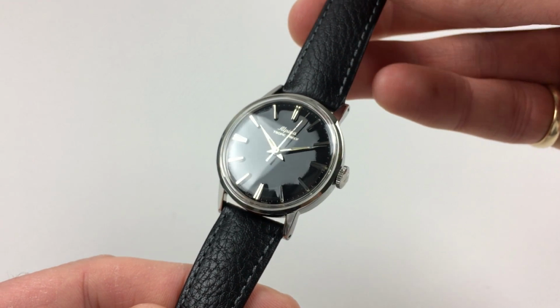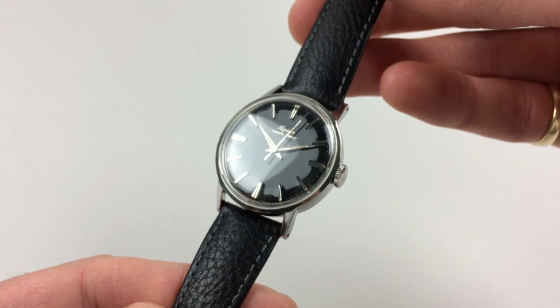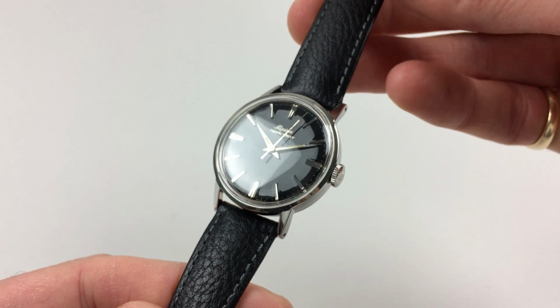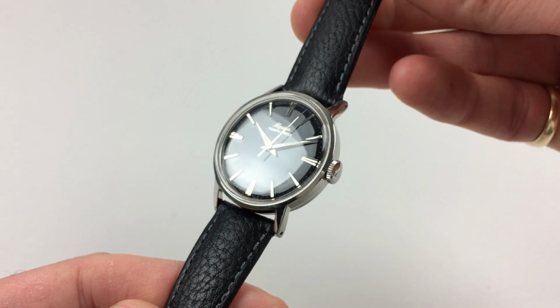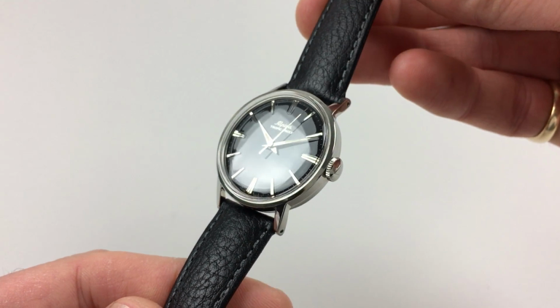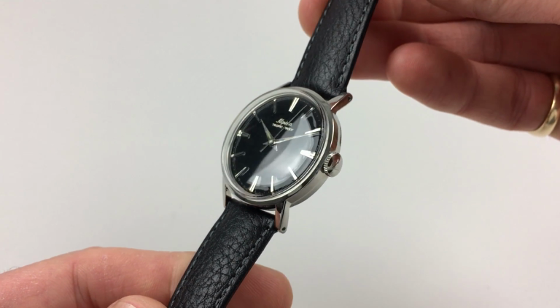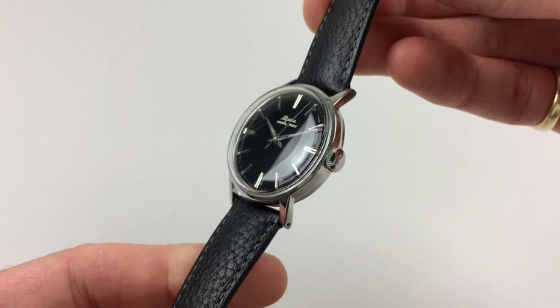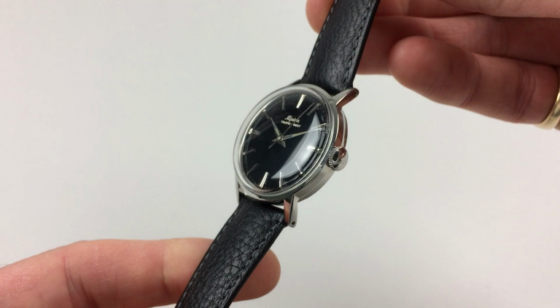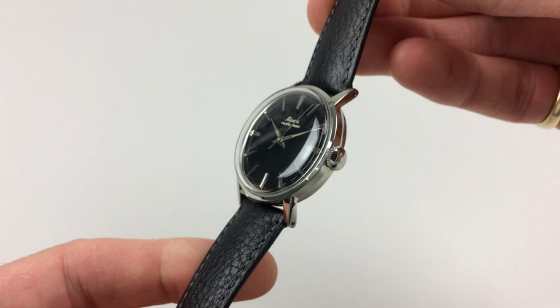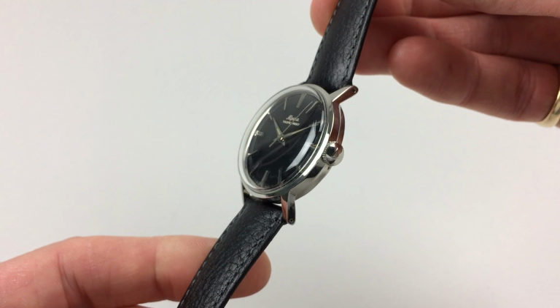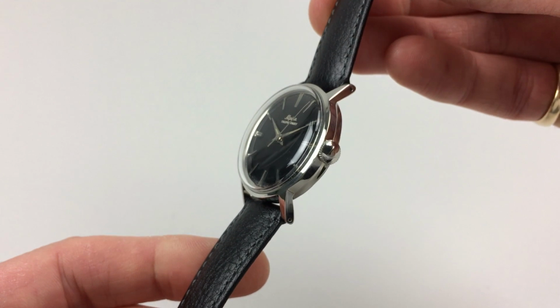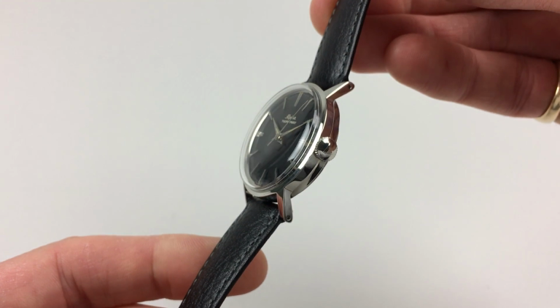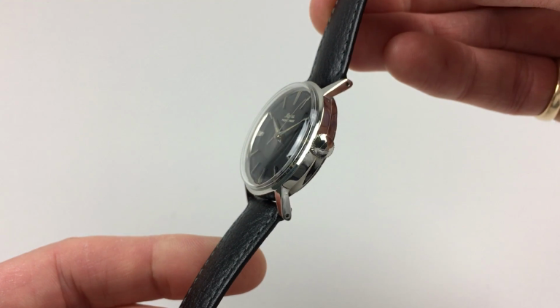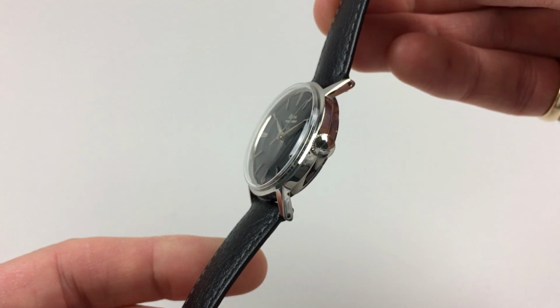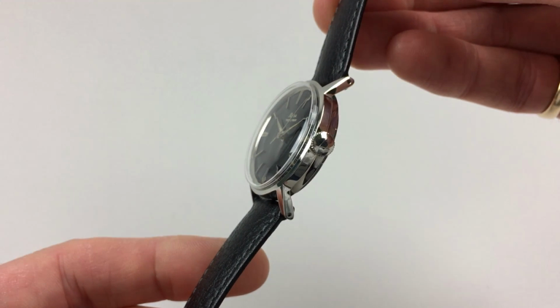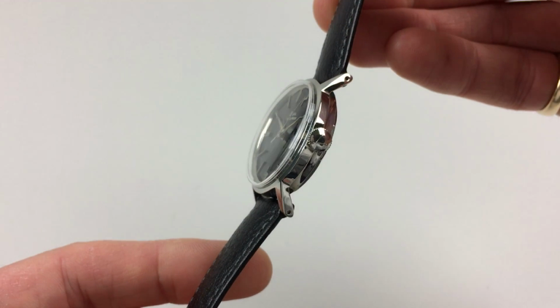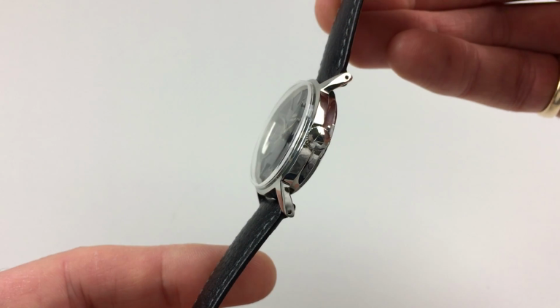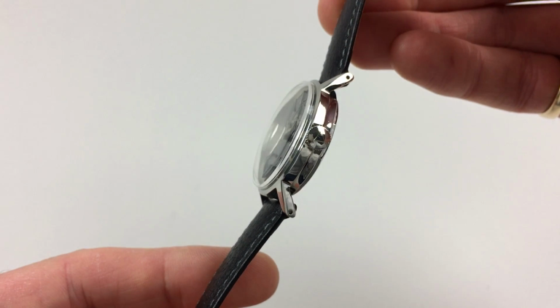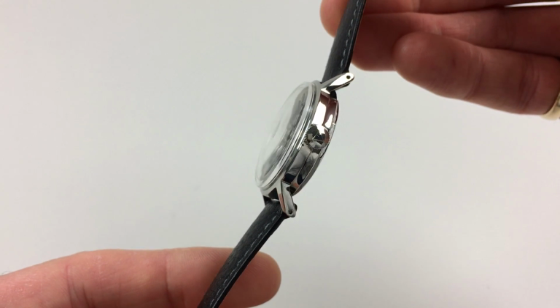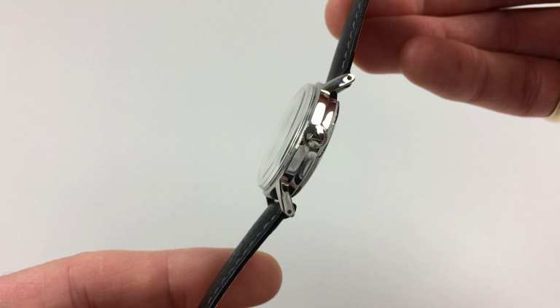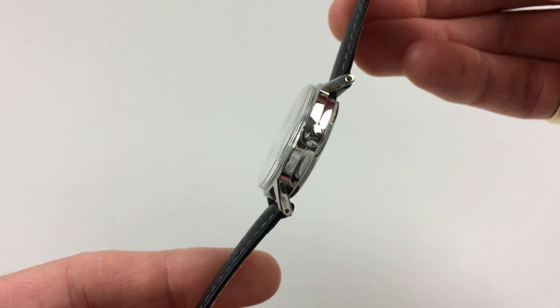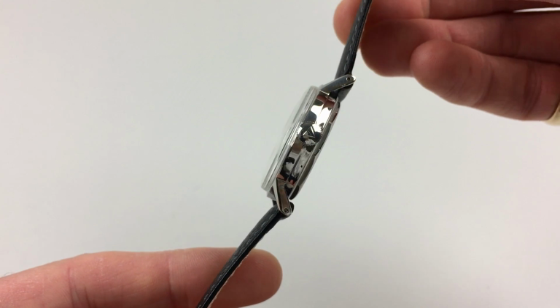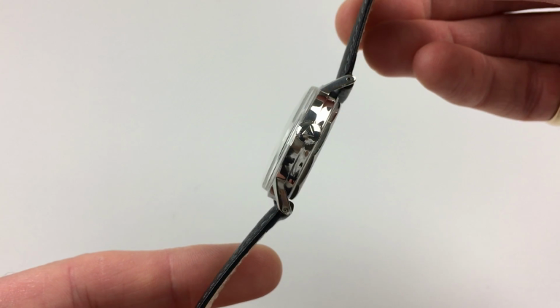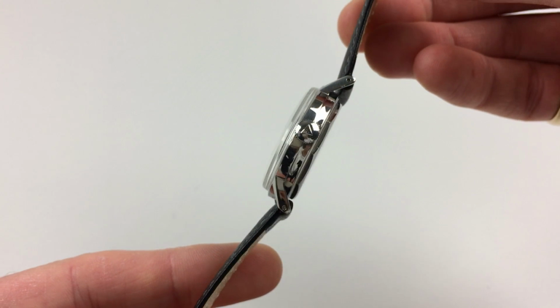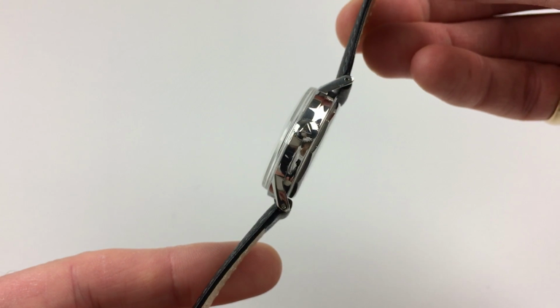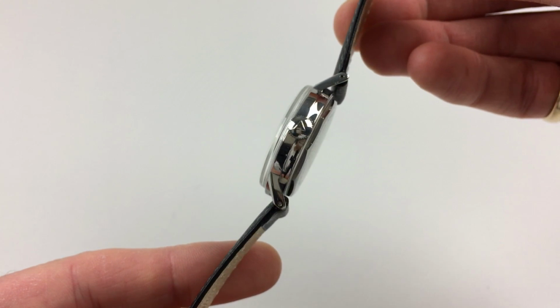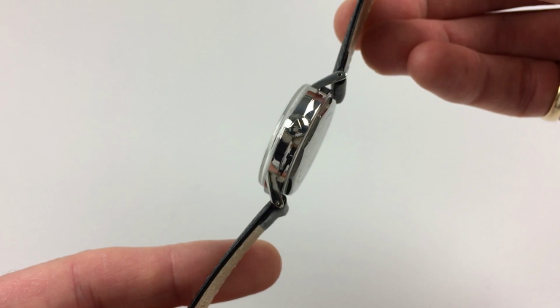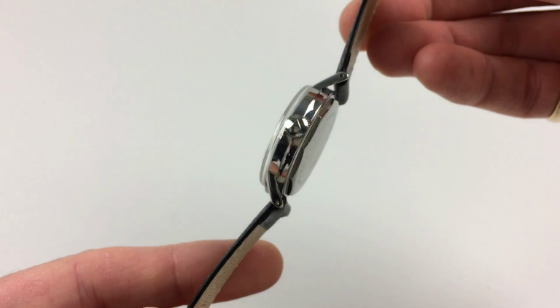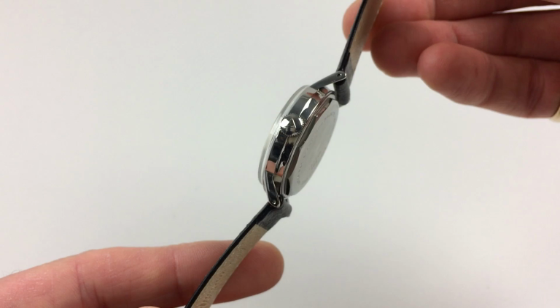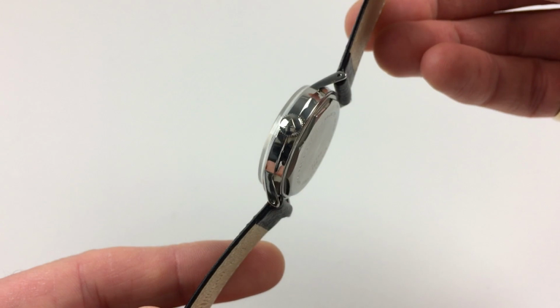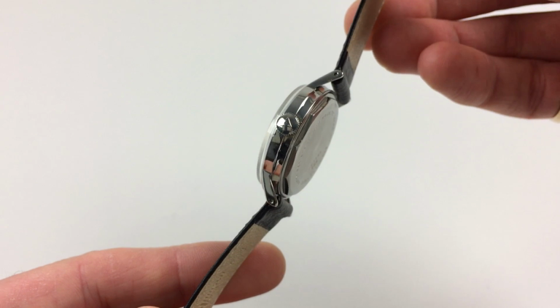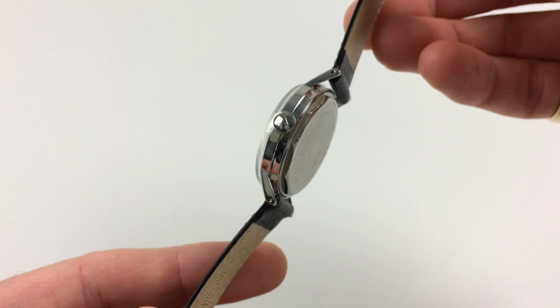The watch is cased in a stainless steel two-piece case which has a polished finish. You'll see the Alpina crown to the side.